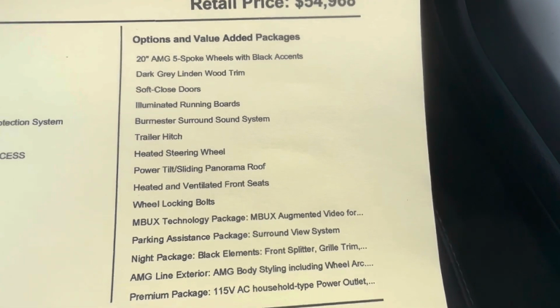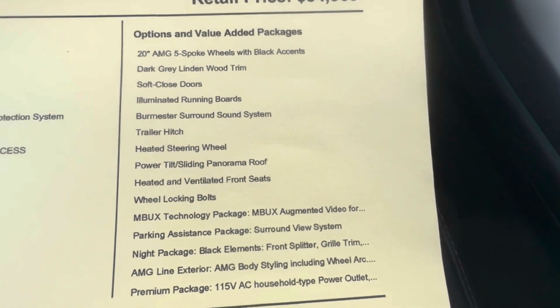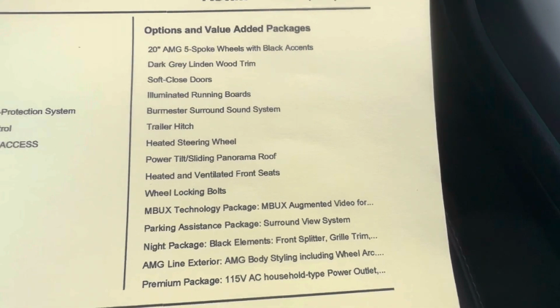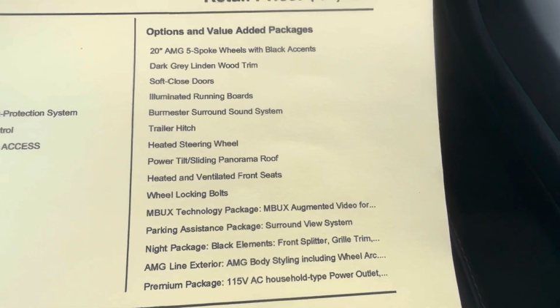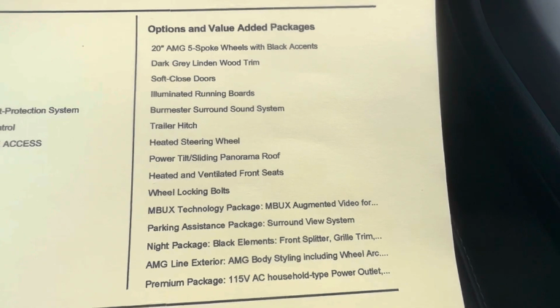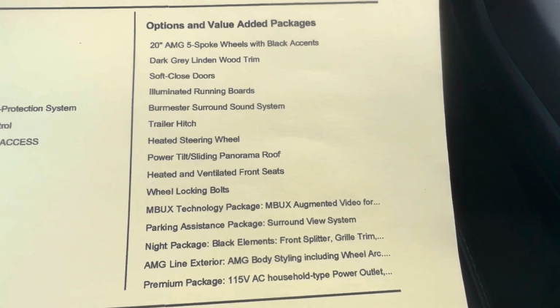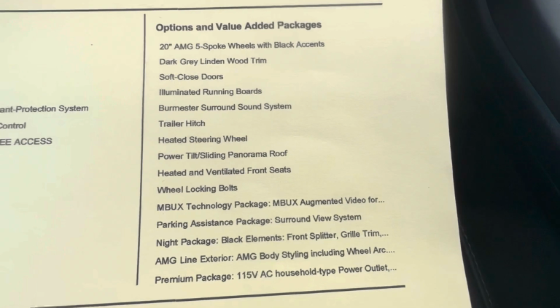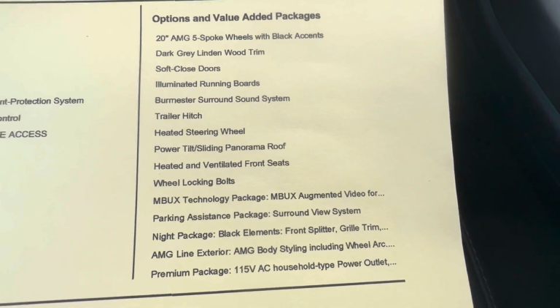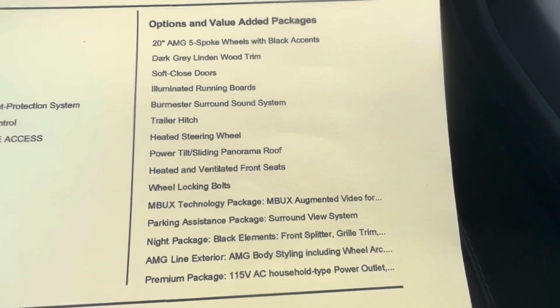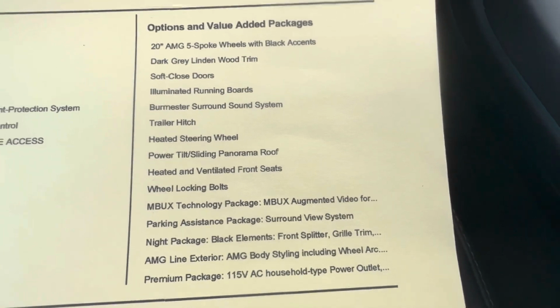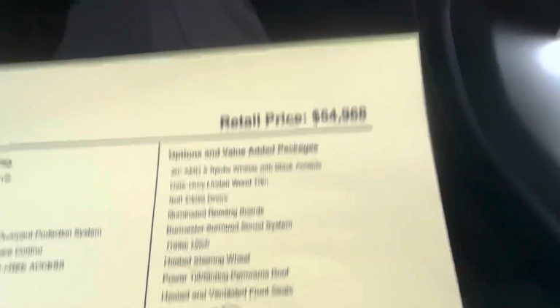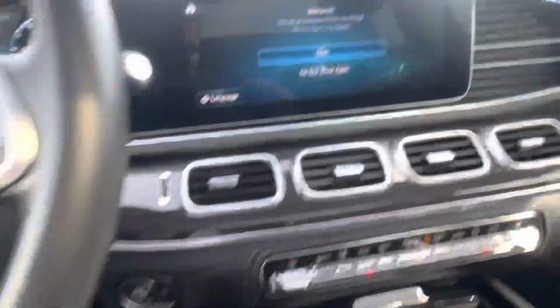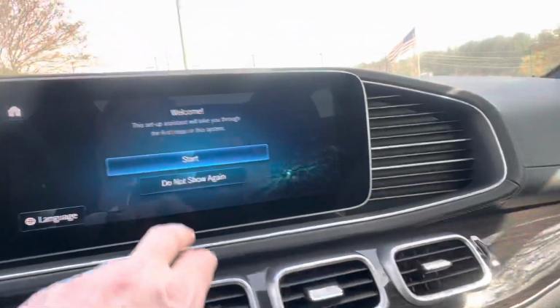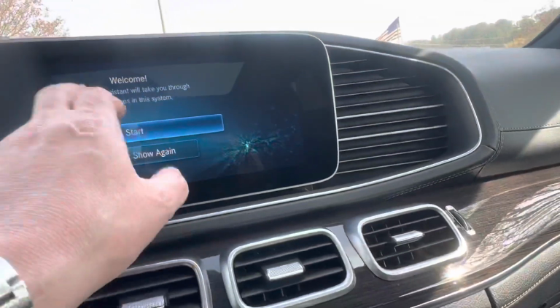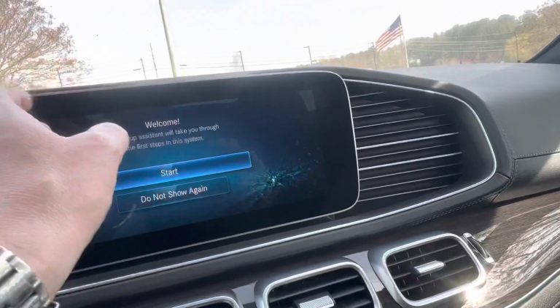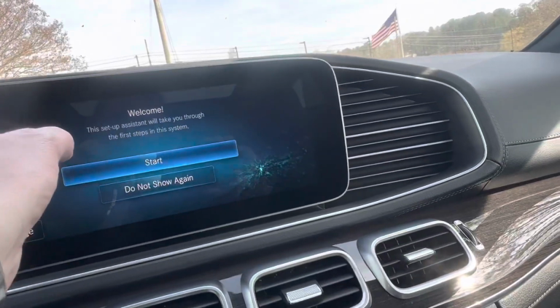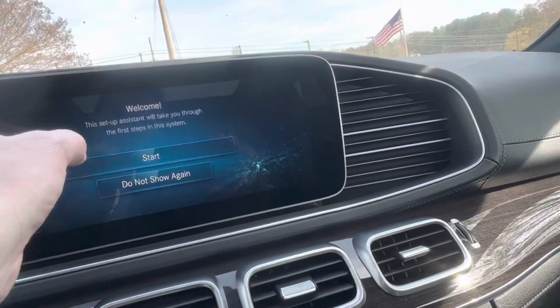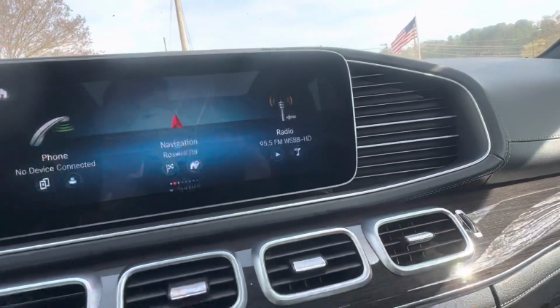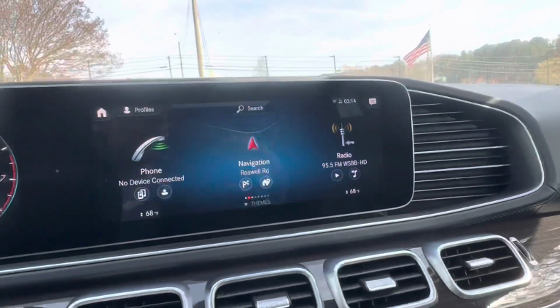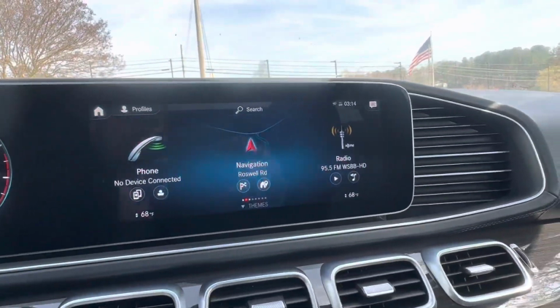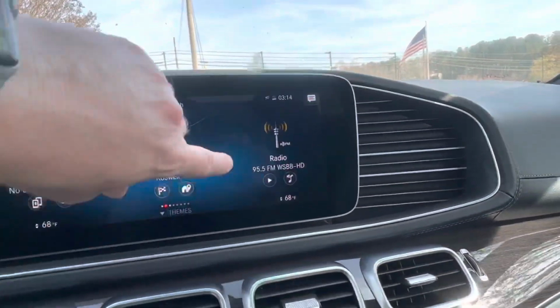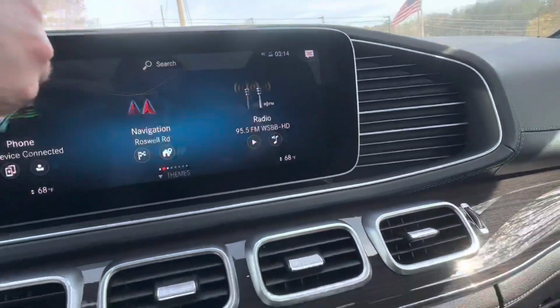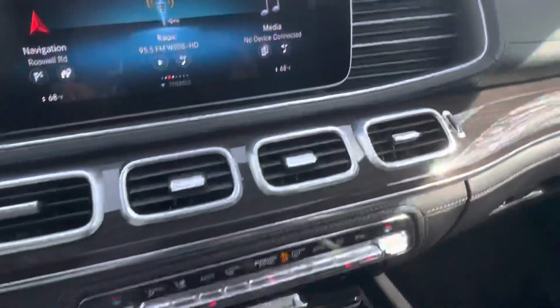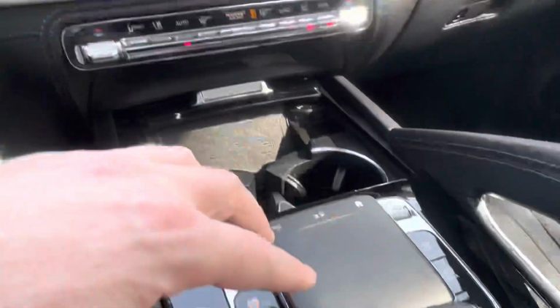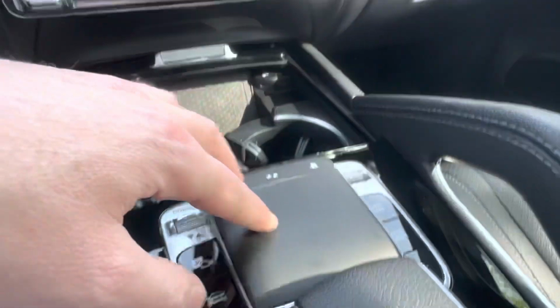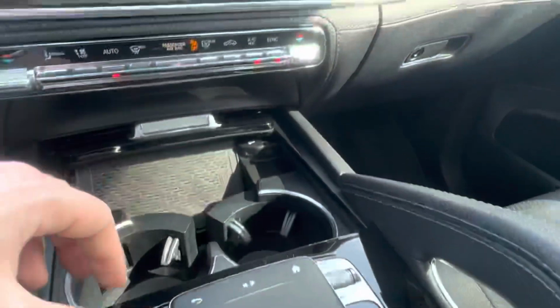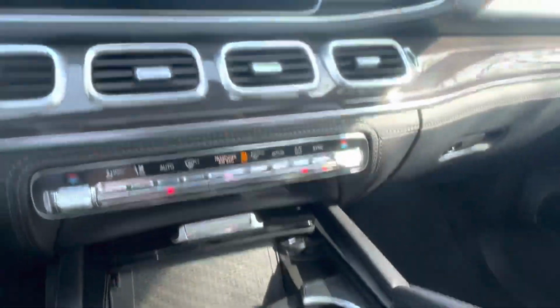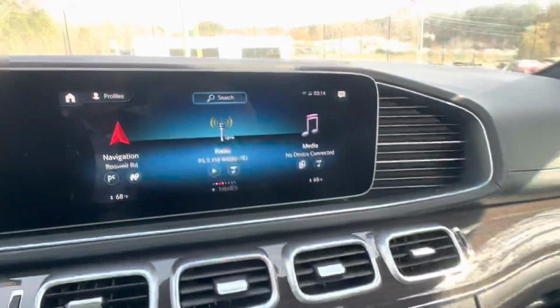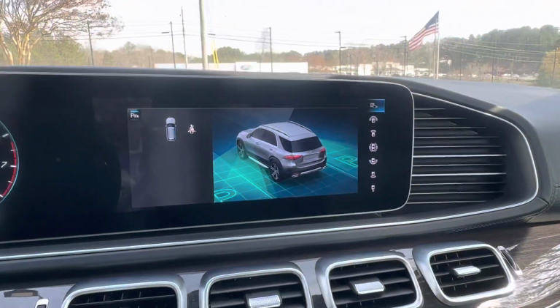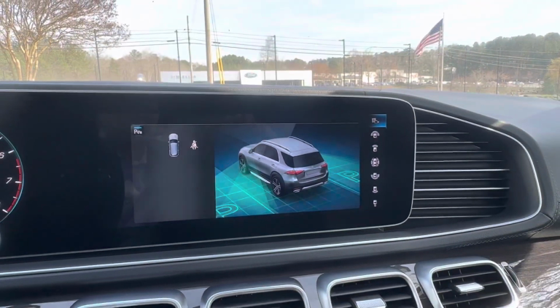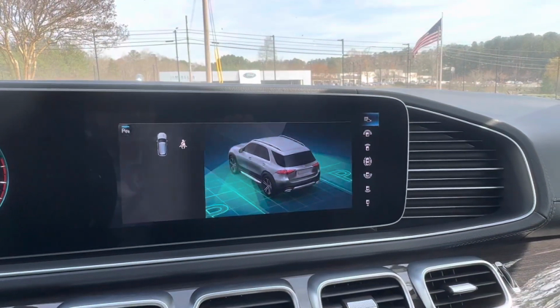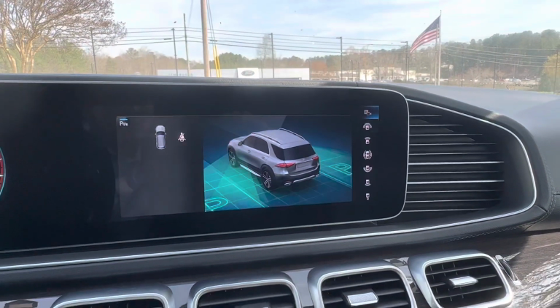Burmeister sound system. Just got a heated steering wheel which is rare here in the north. The MBUX technology screen right here so you can do all kinds of things. This touchscreen you can also use the trackpad, and this is for the parking camera.